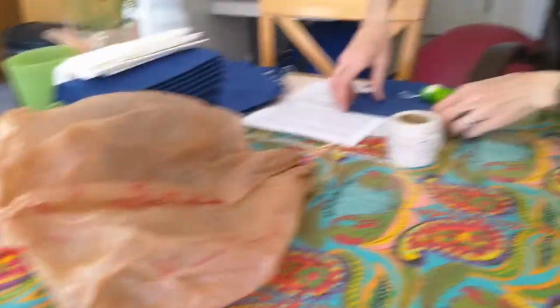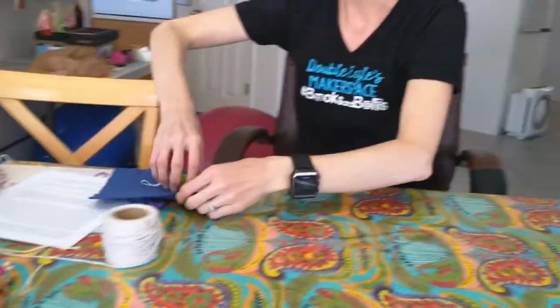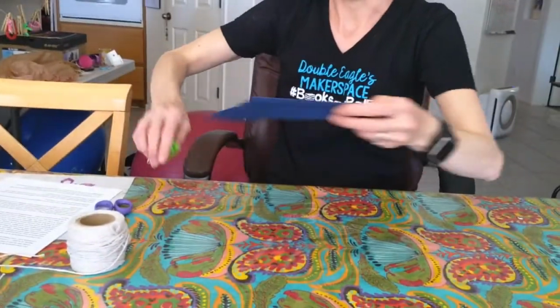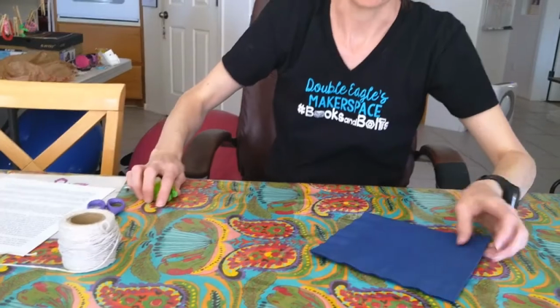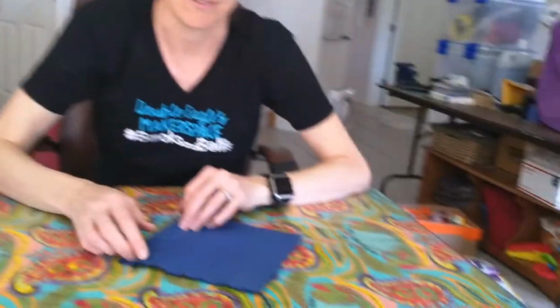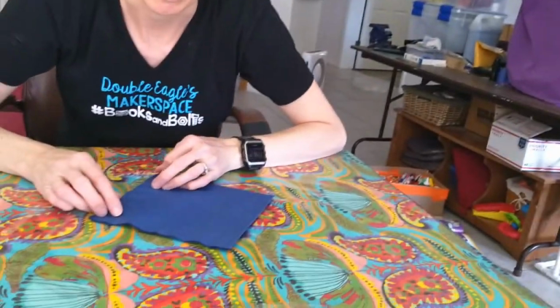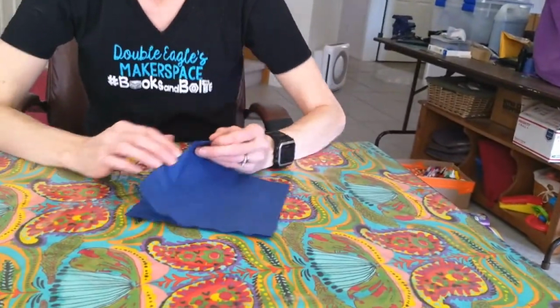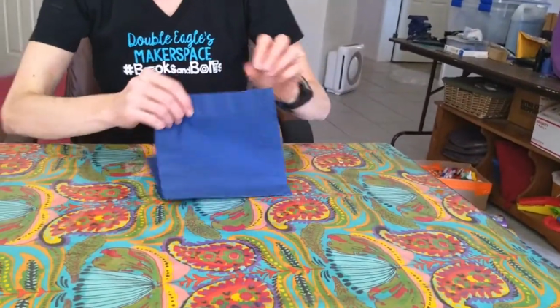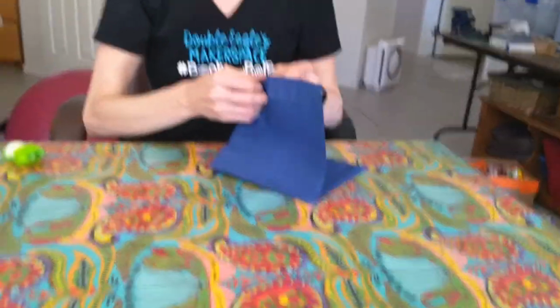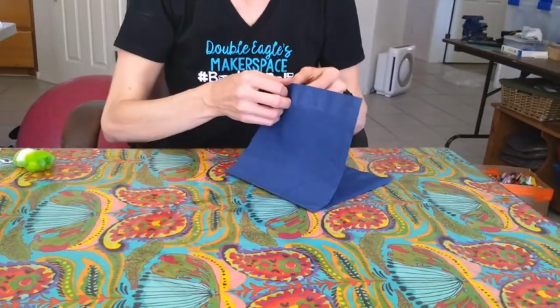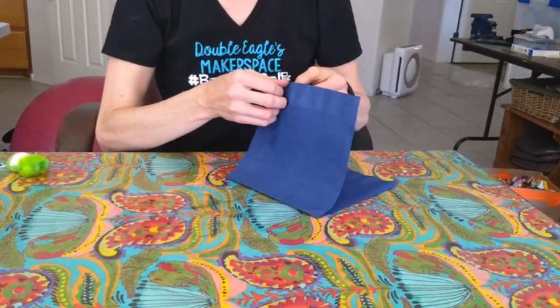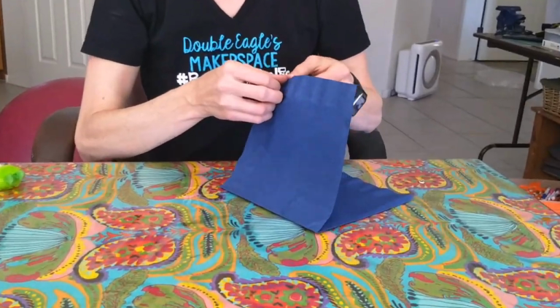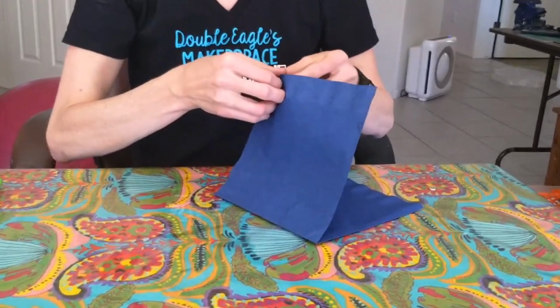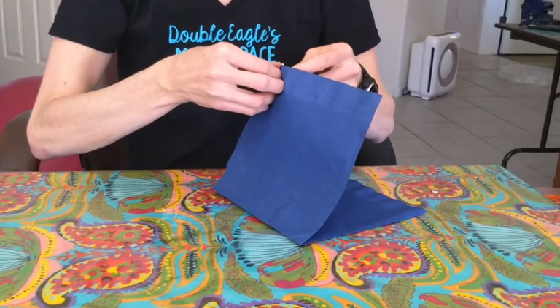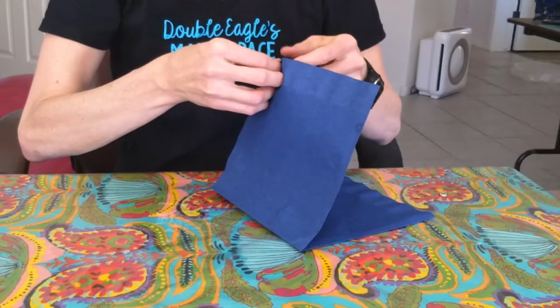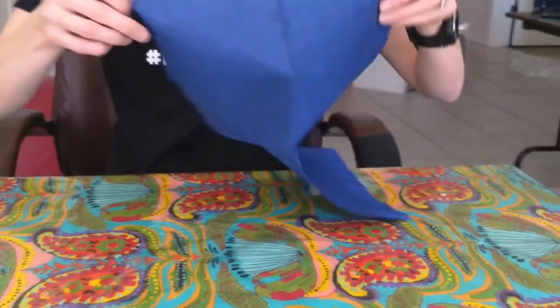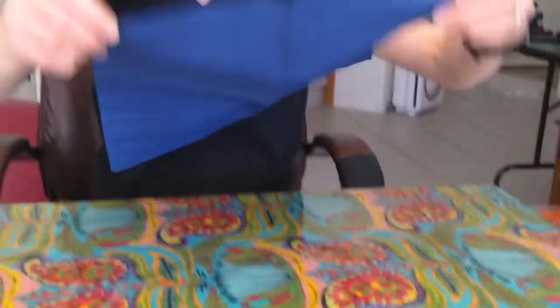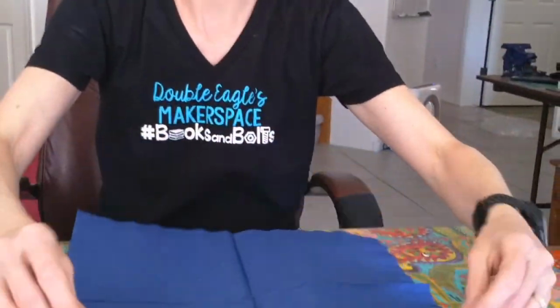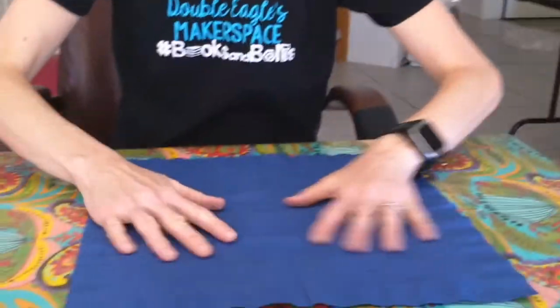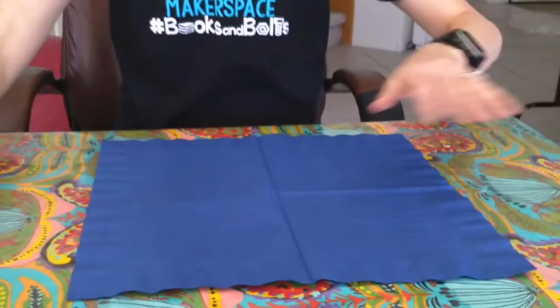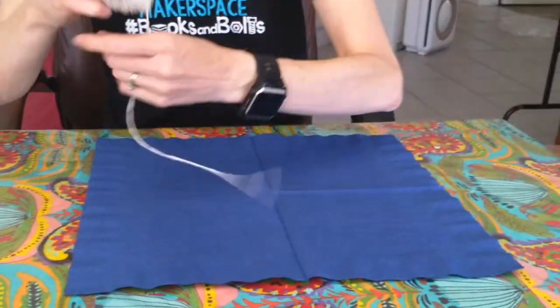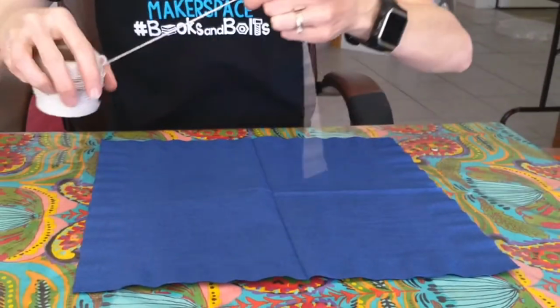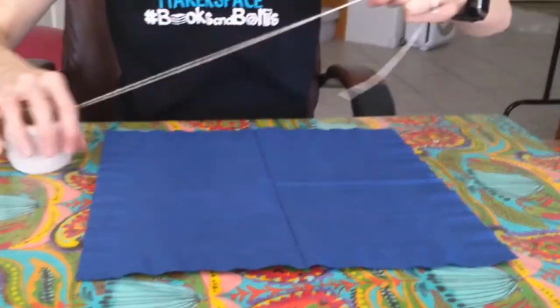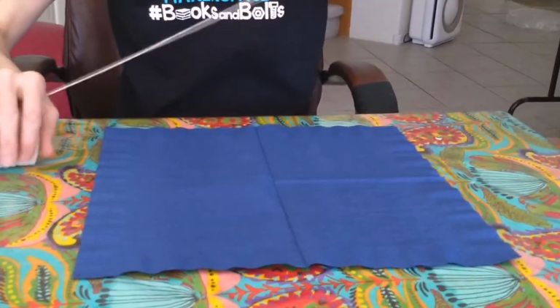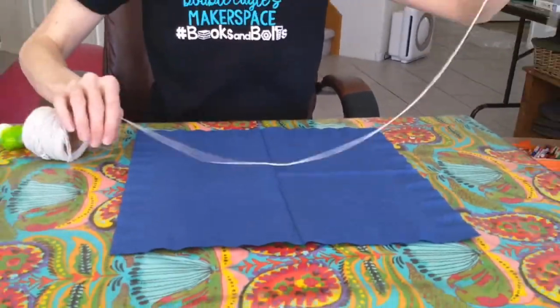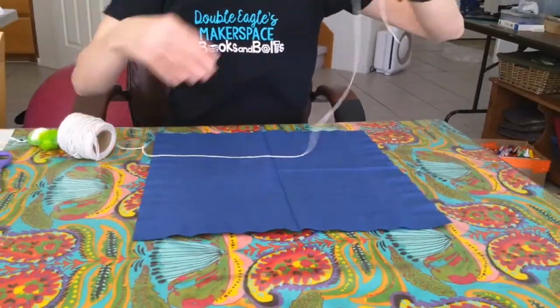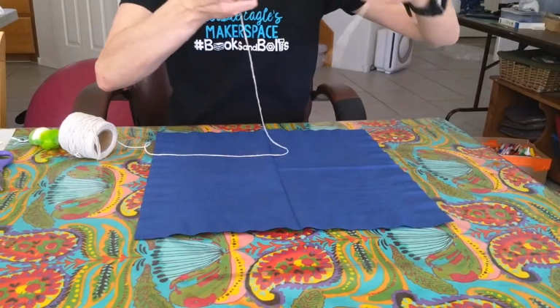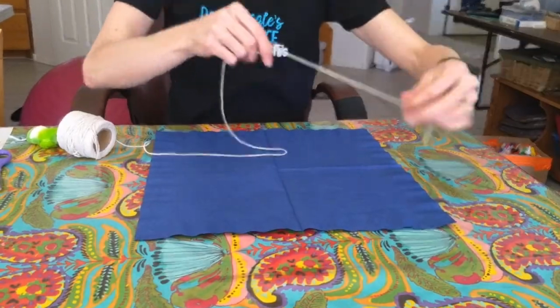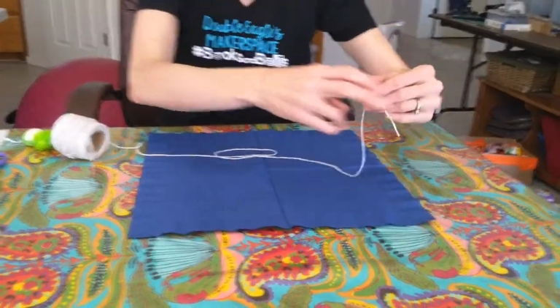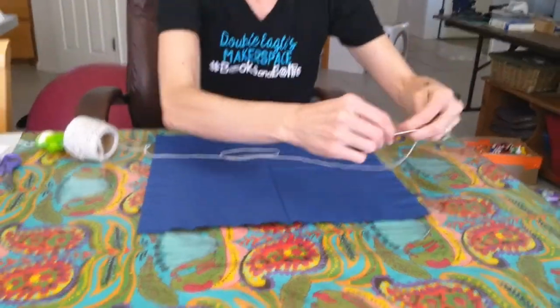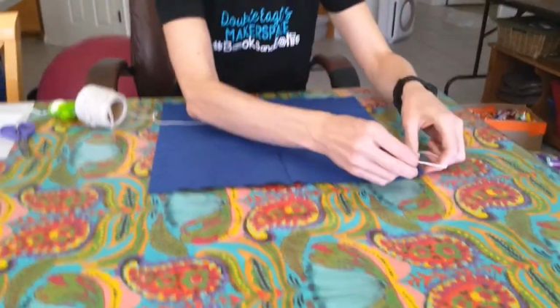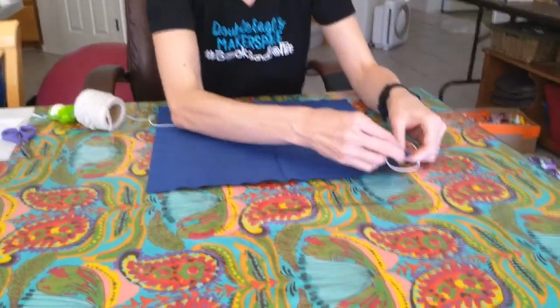Our second parachute I'm going to make out of a napkin. It's a little more complicated but not that much harder, and I think it will work a lot better — we will find out. So we take our napkin; this one's paper, but you could use cloth, a bandana, or a small square of fabric.